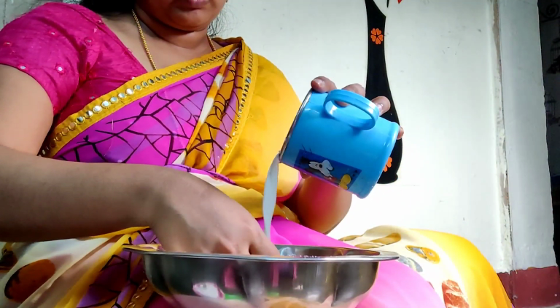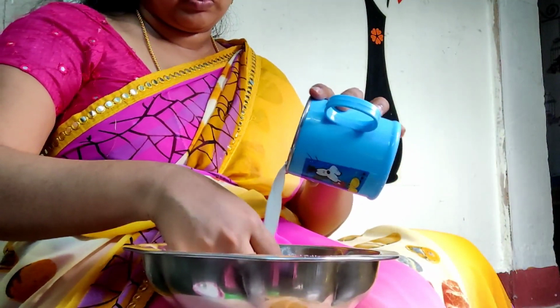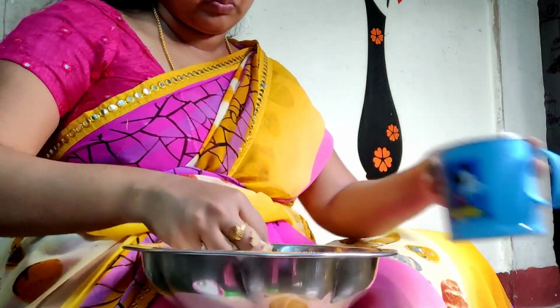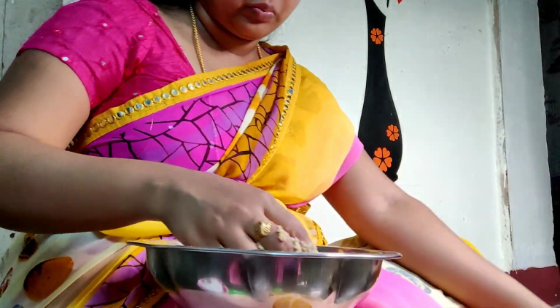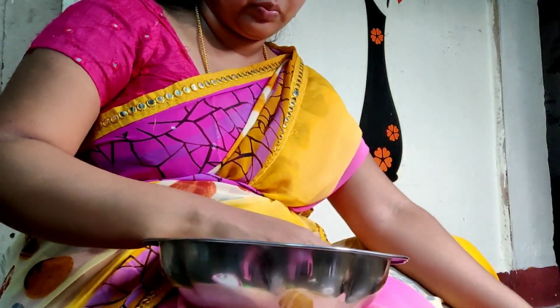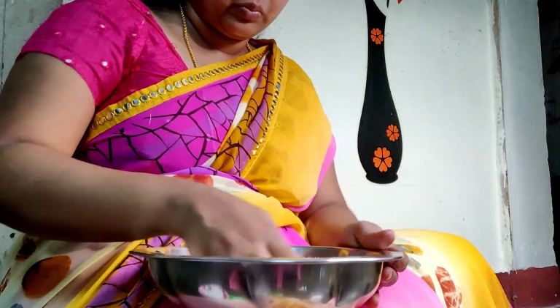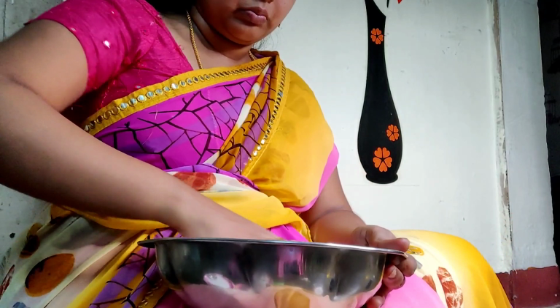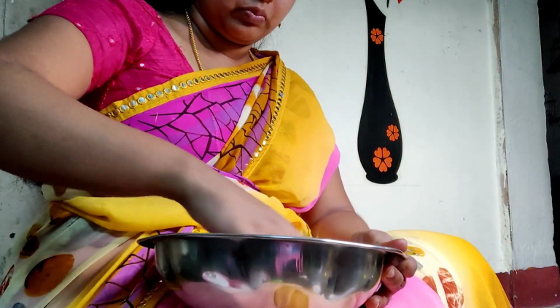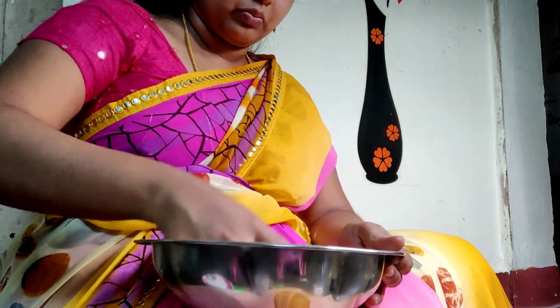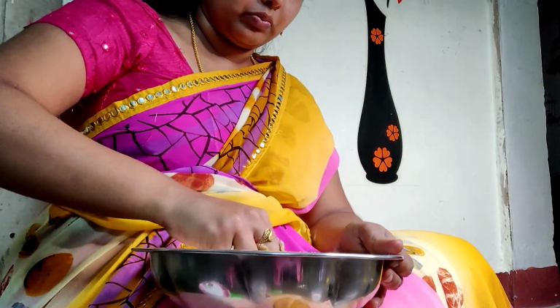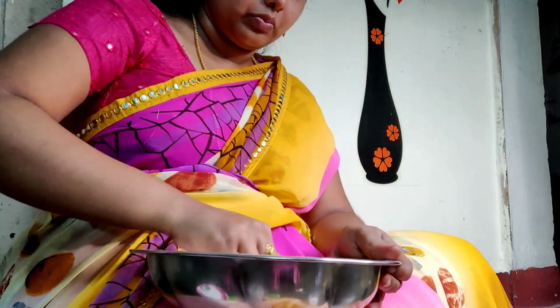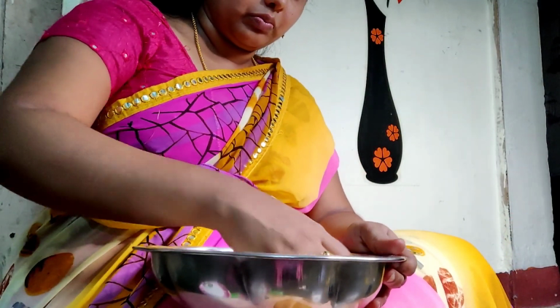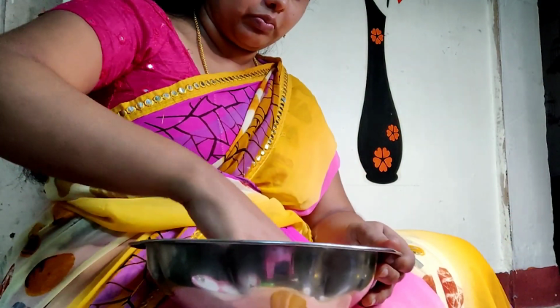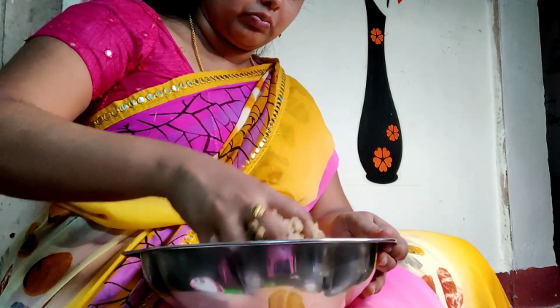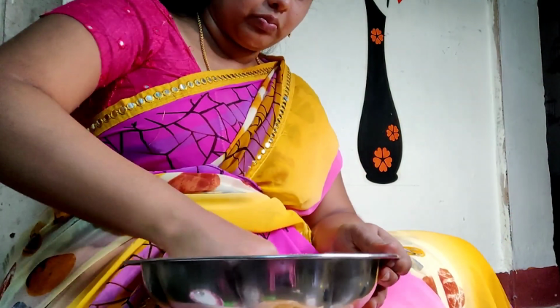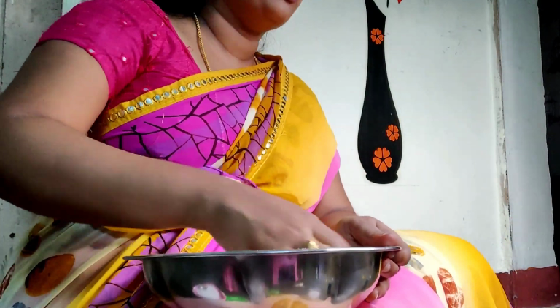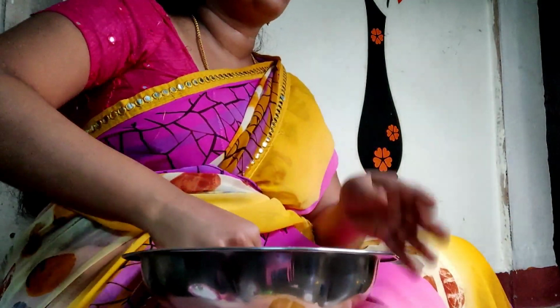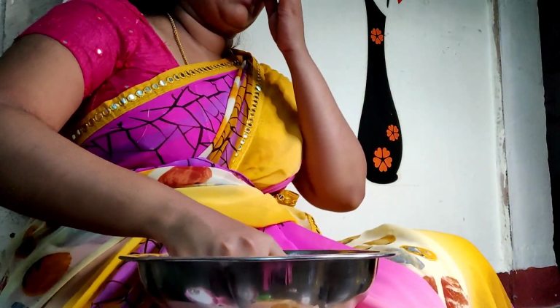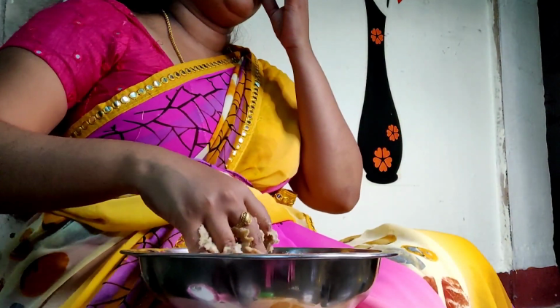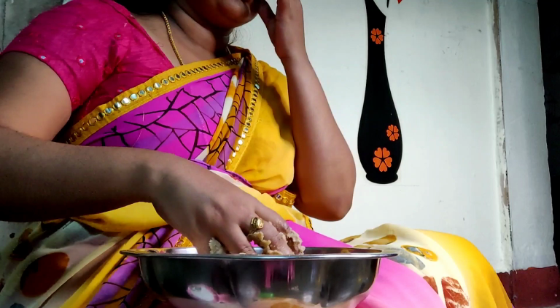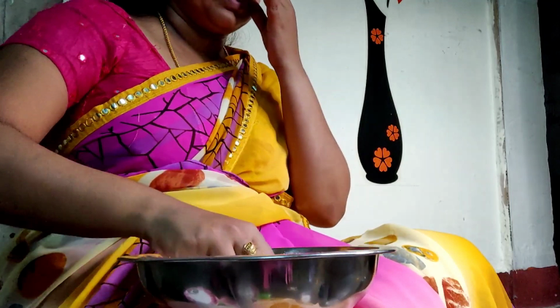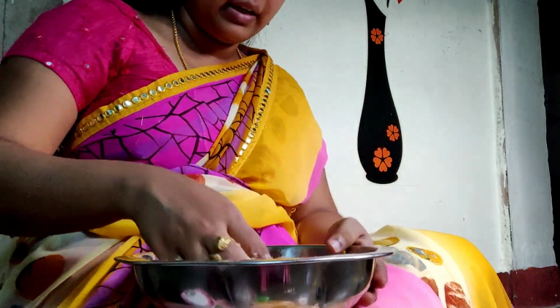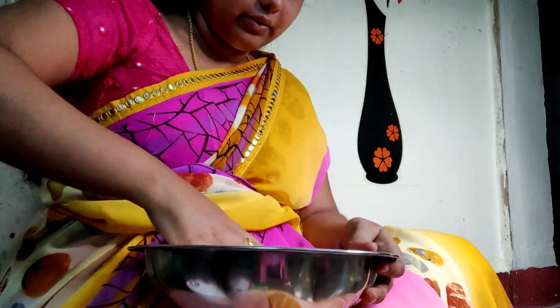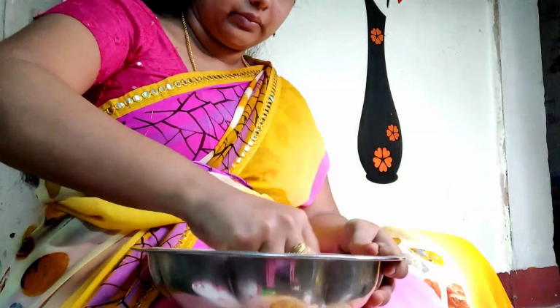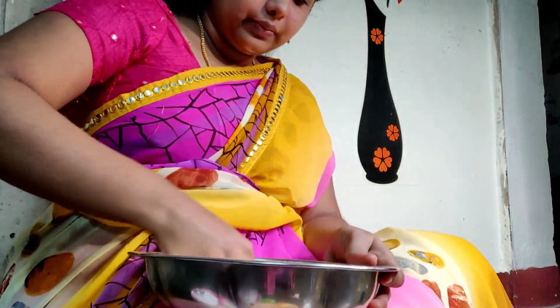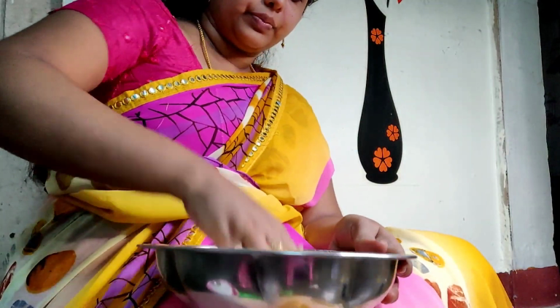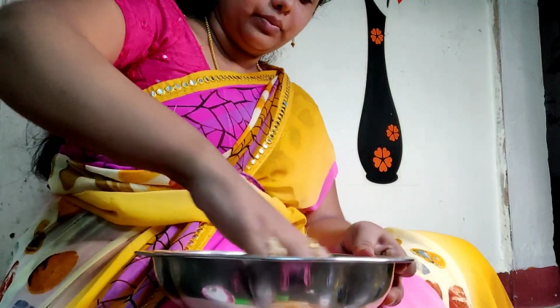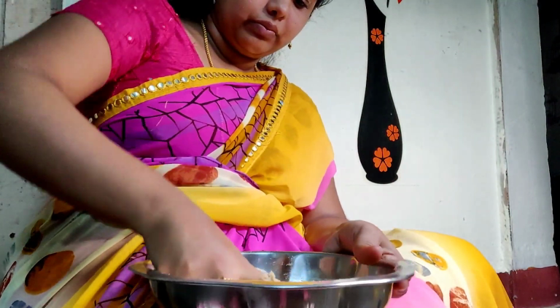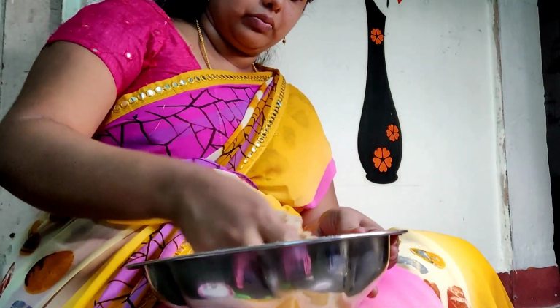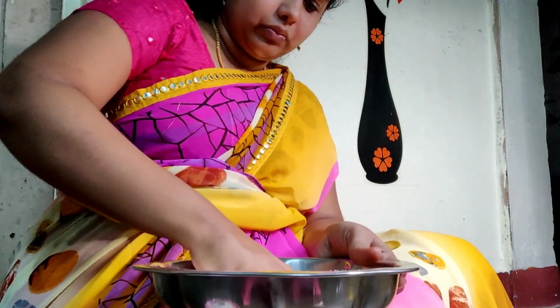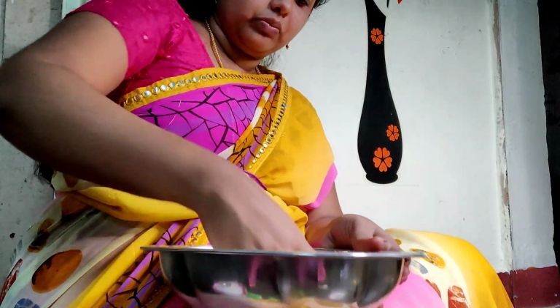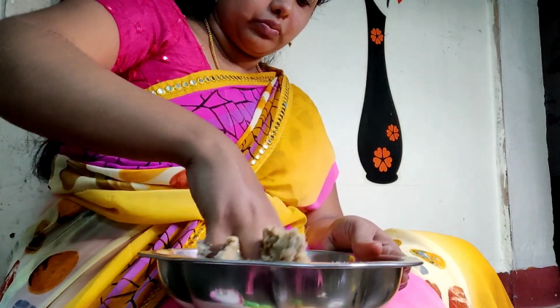Here is the food. You are enjoying this recipe. It will be easy. How to eat a meal now?